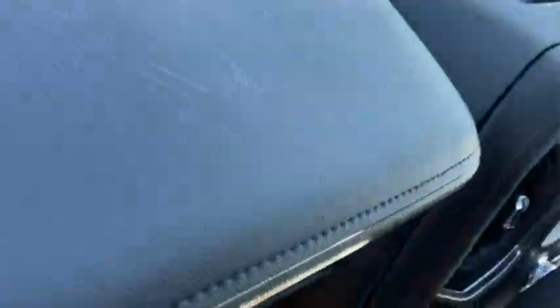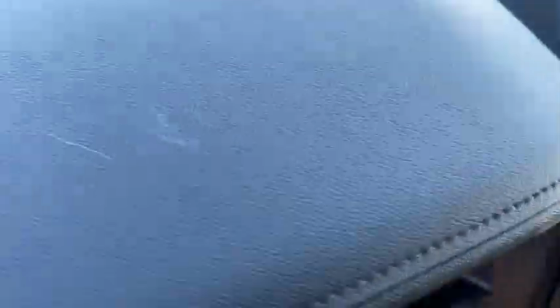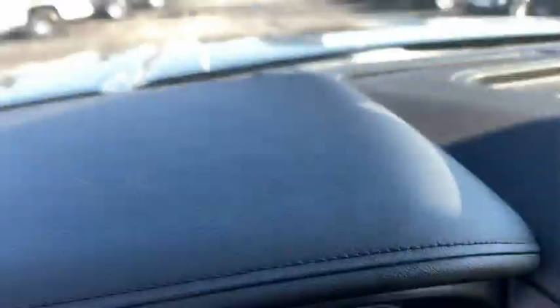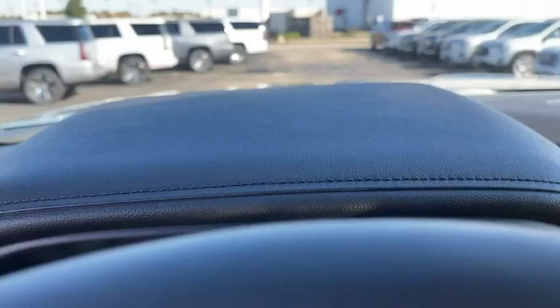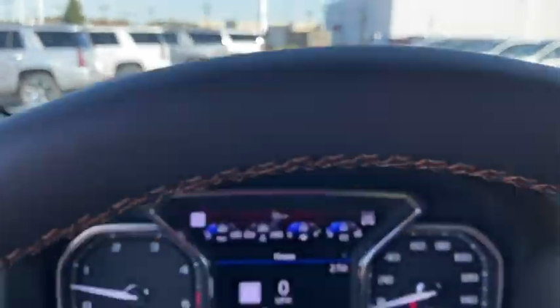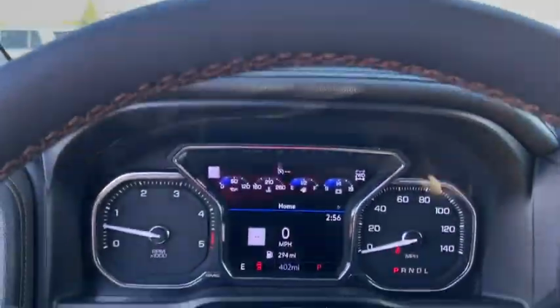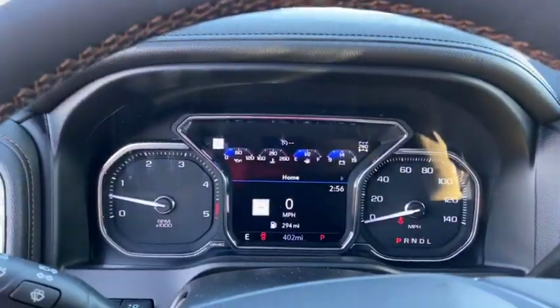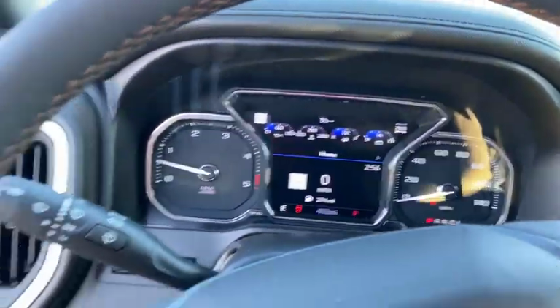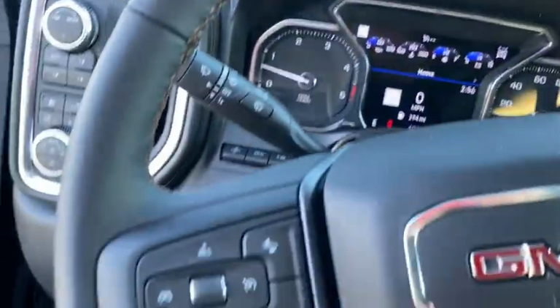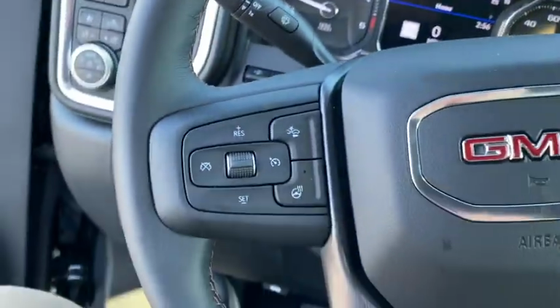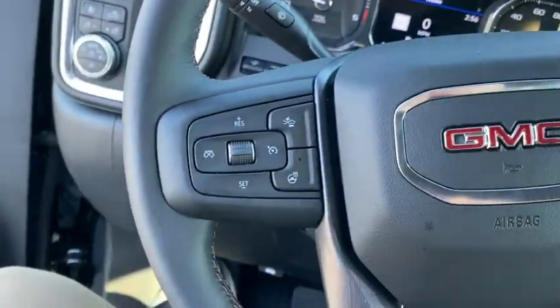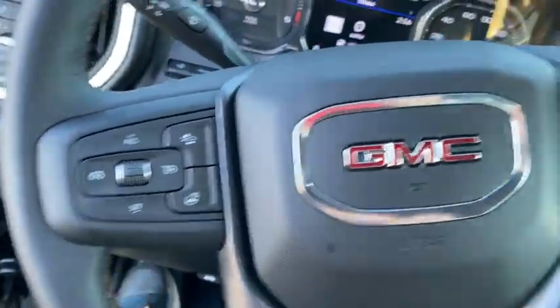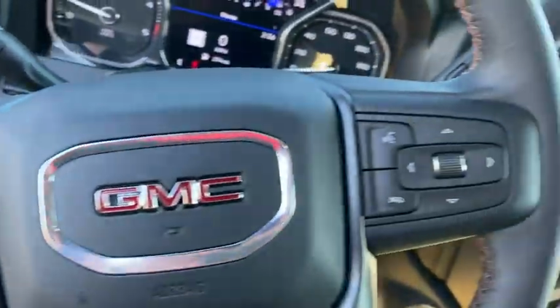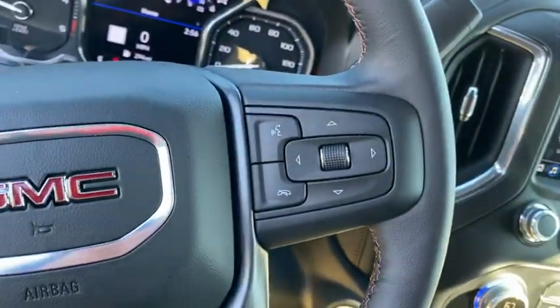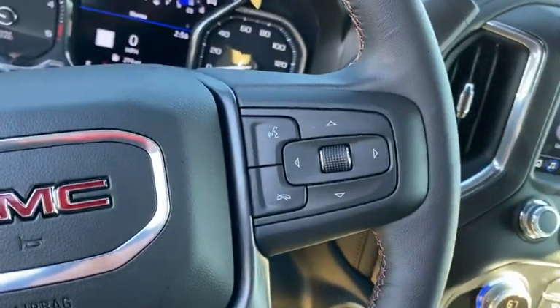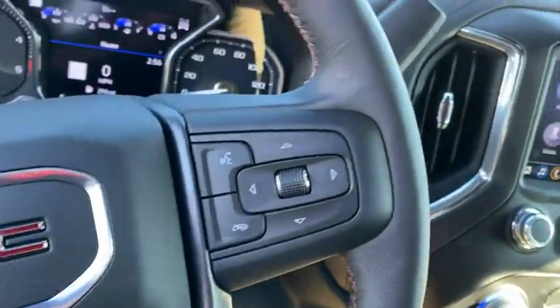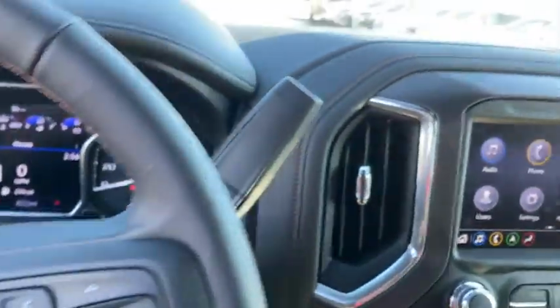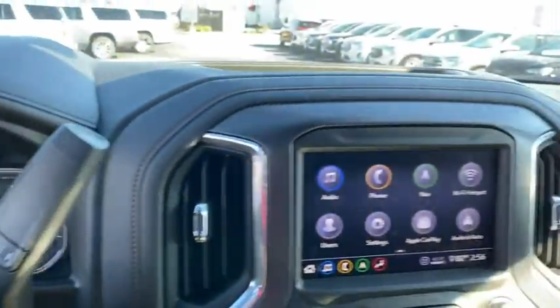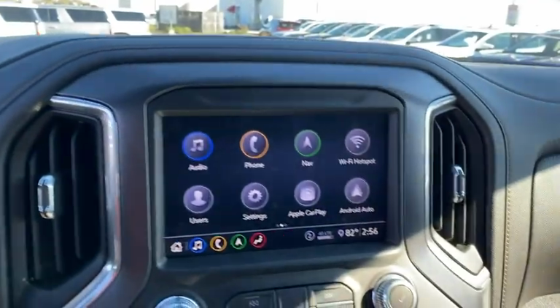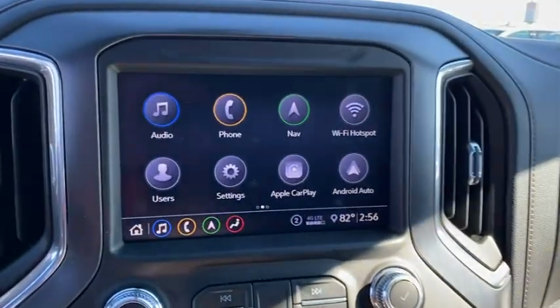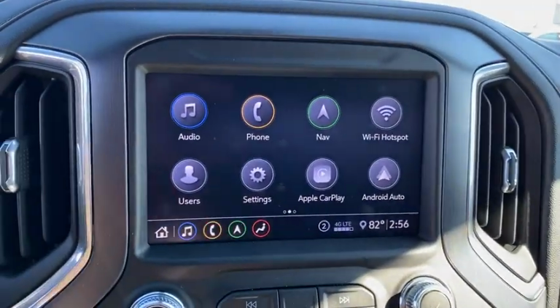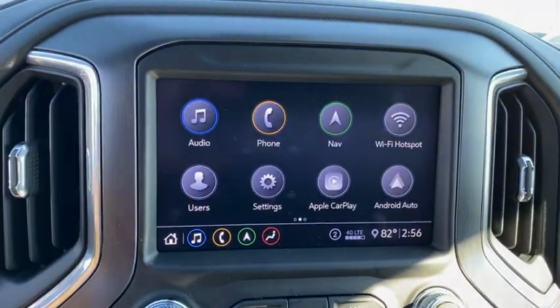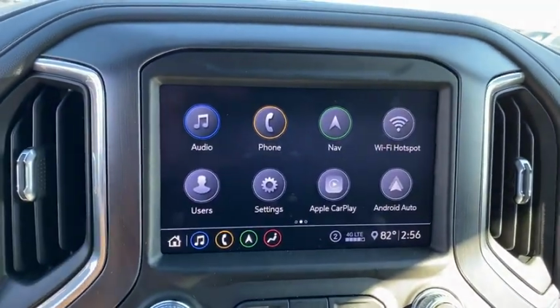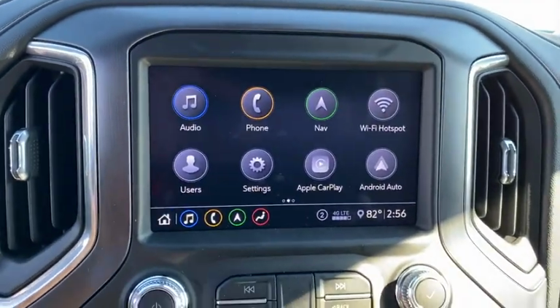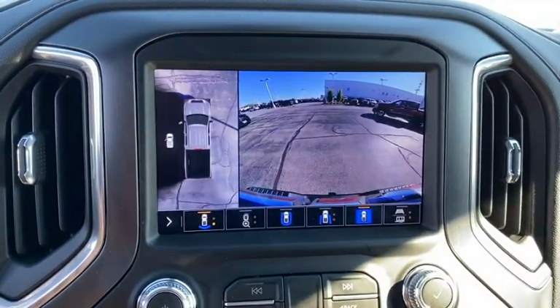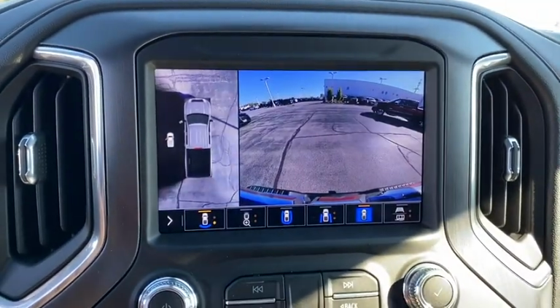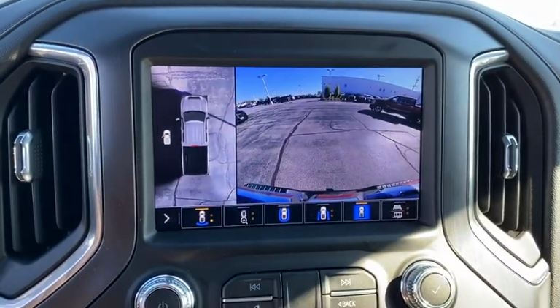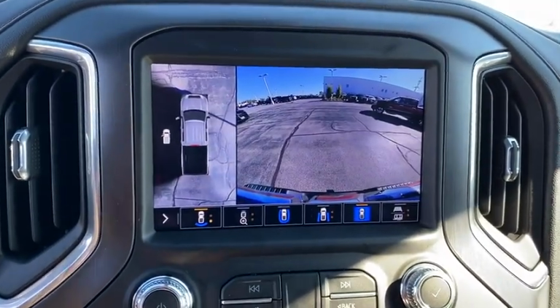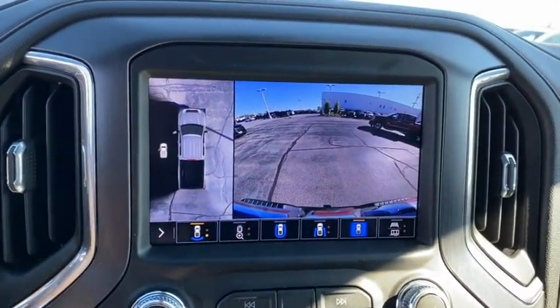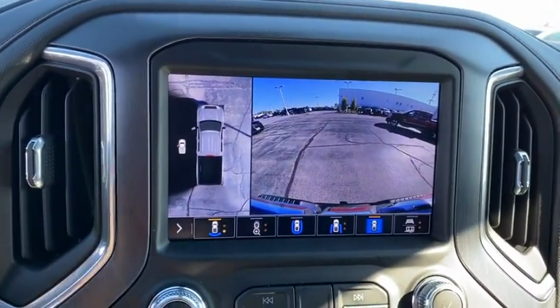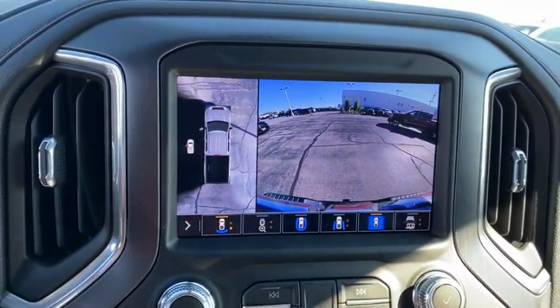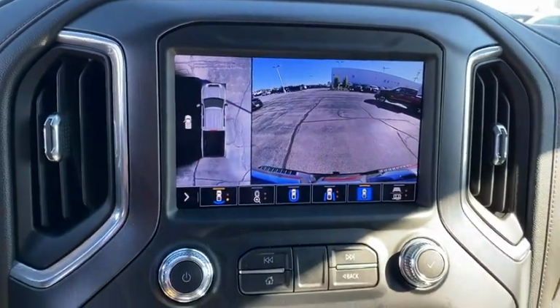Fog lights, heated front seat, heated steering wheel, electronic stability control, compass, power windows, rear window defroster, security system, trip computer, and power door locks.